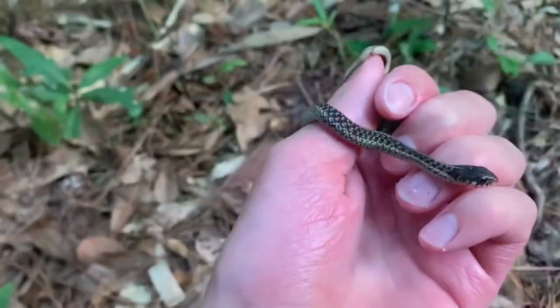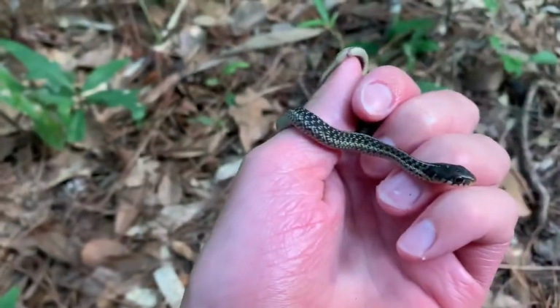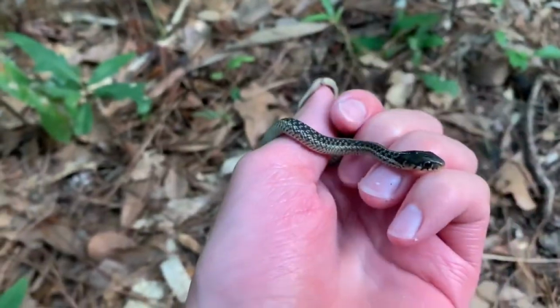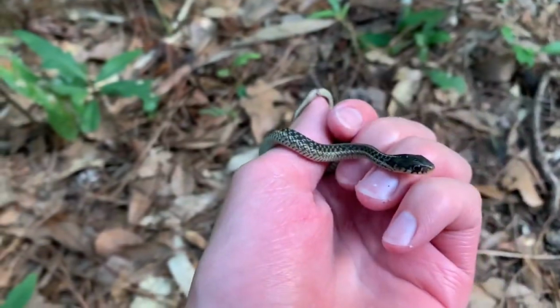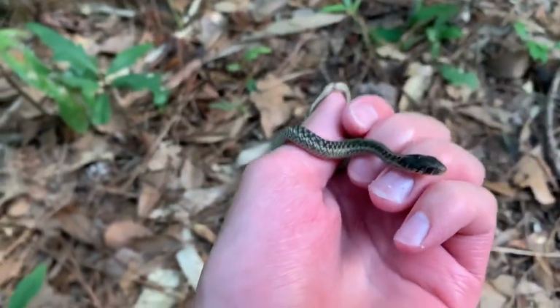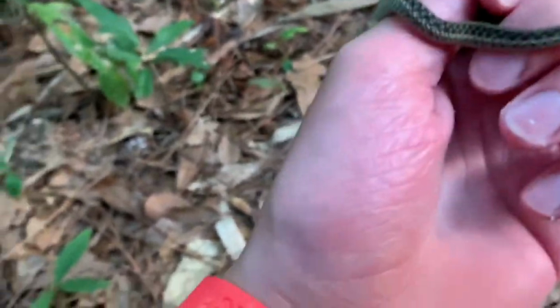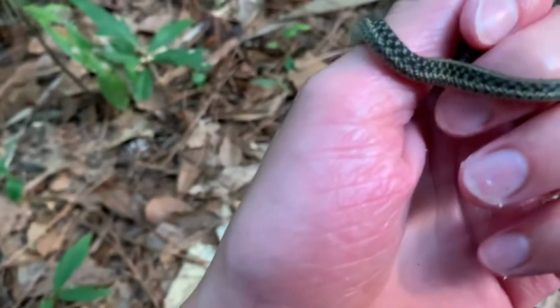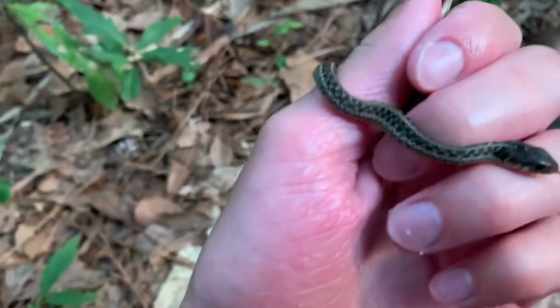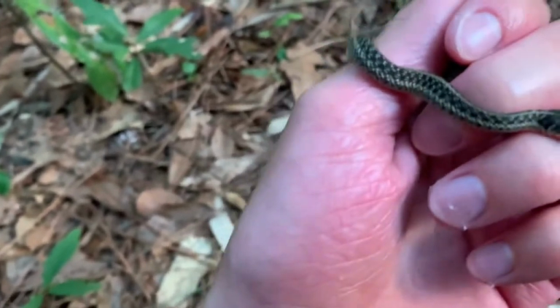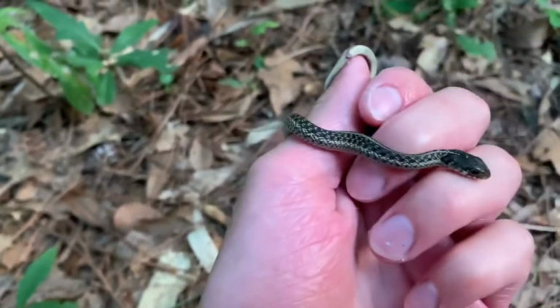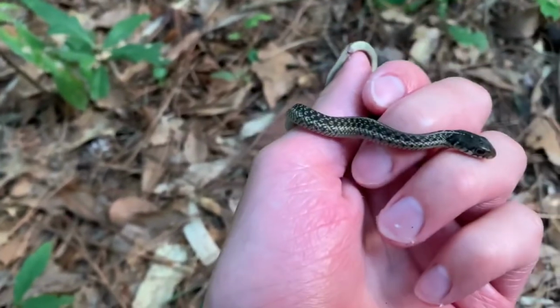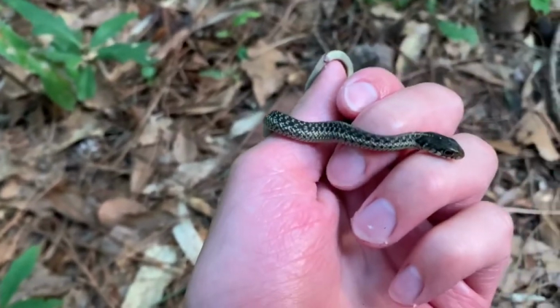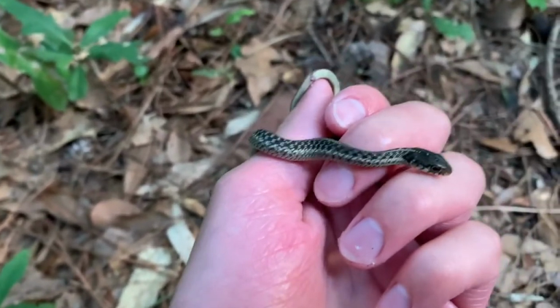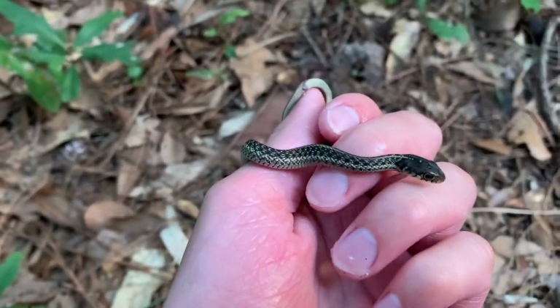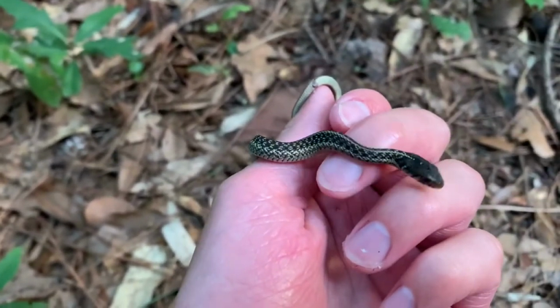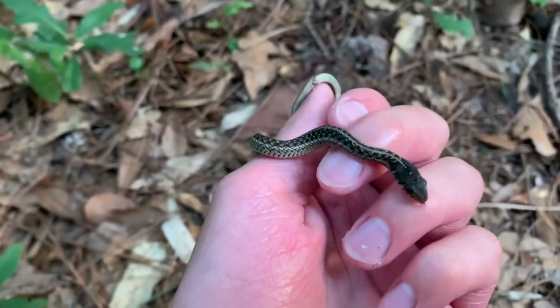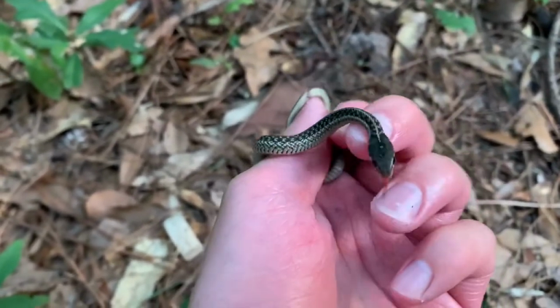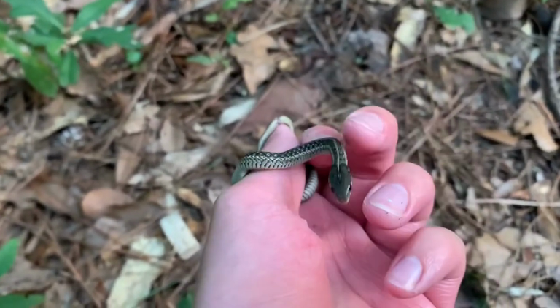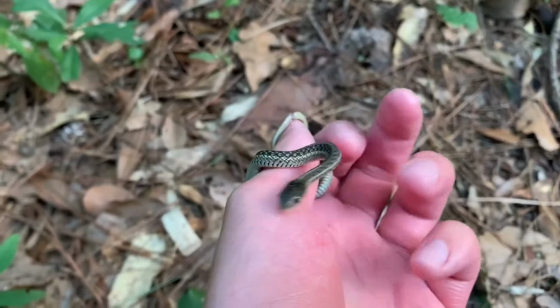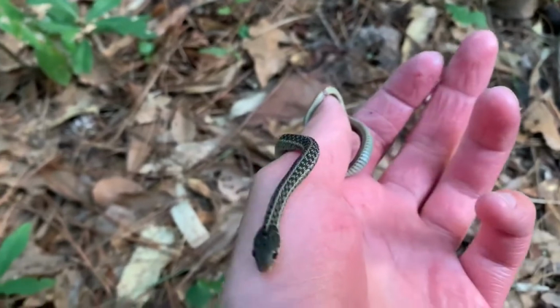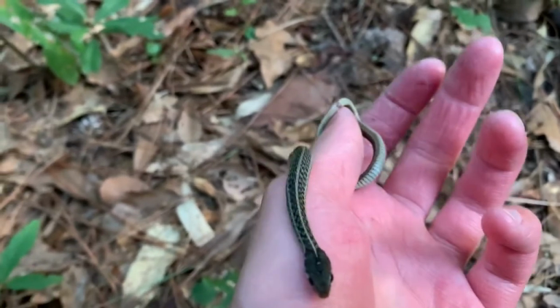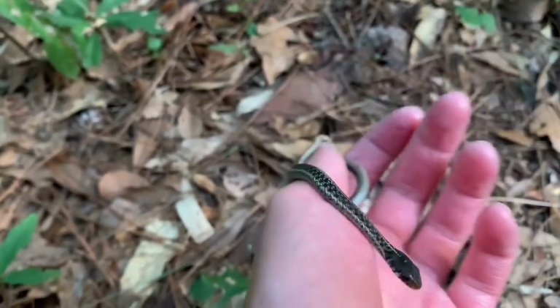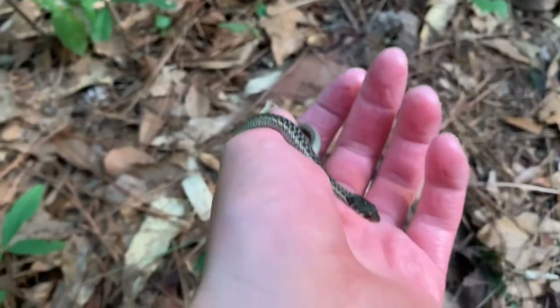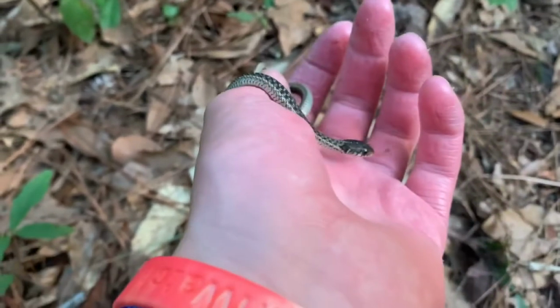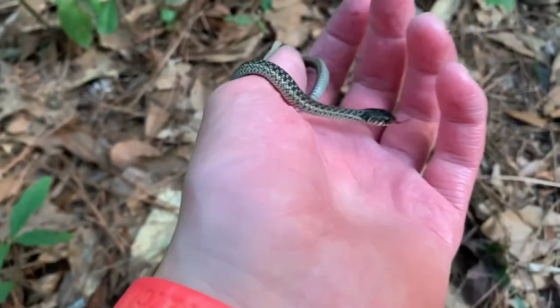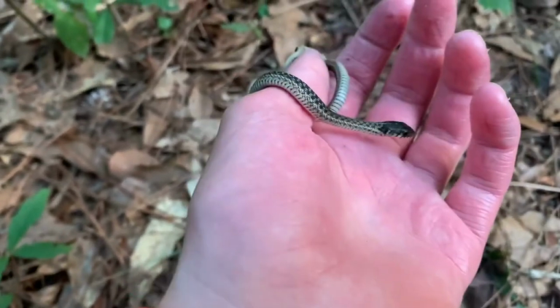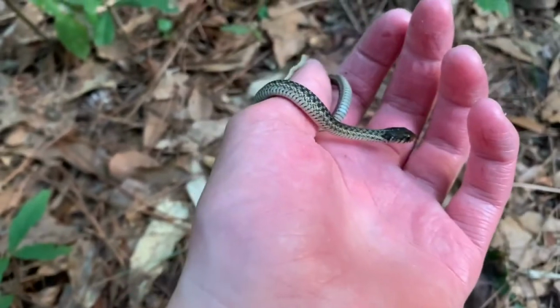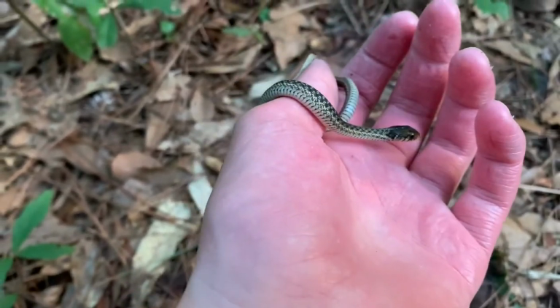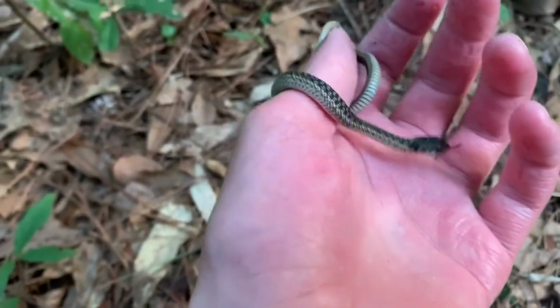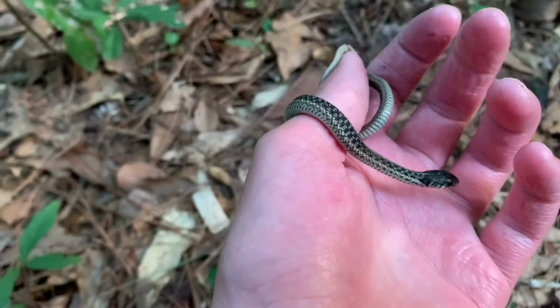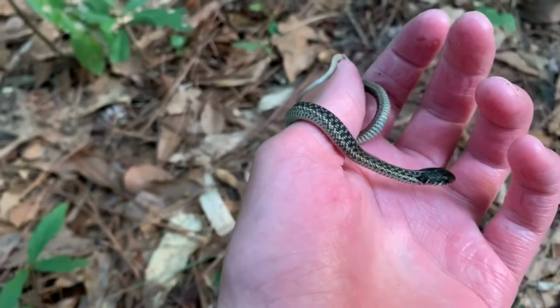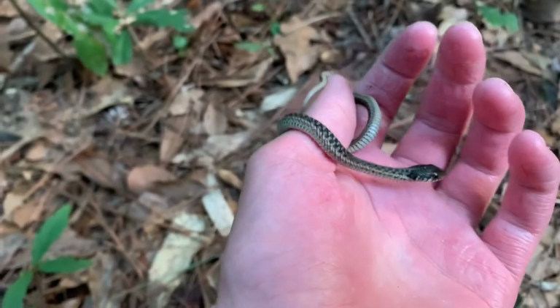Here's one last look at this eastern garter snake before I let him go. I don't know if it's an eastern or not, but I will put it in the description. Really awesome to get the first snake of the trip, even though it's over halfway done. So cool.